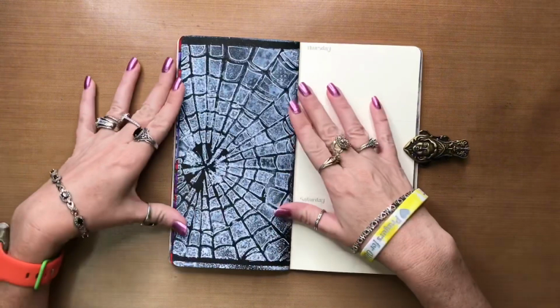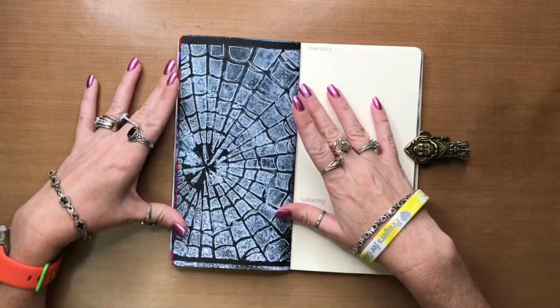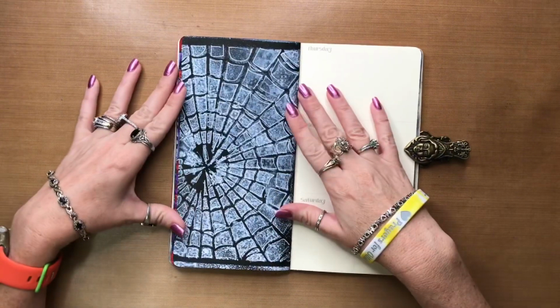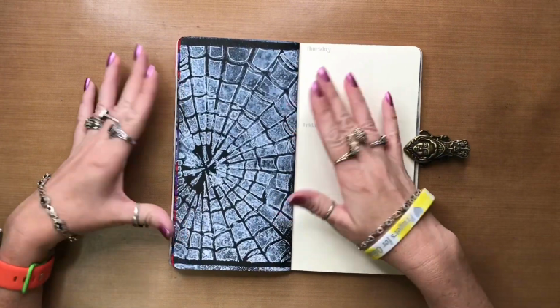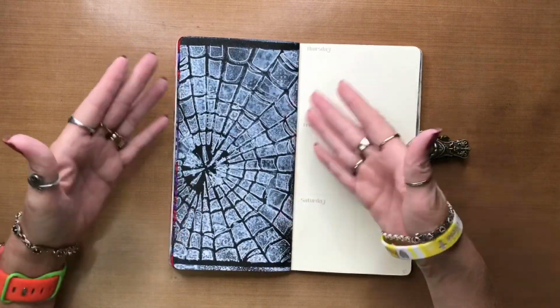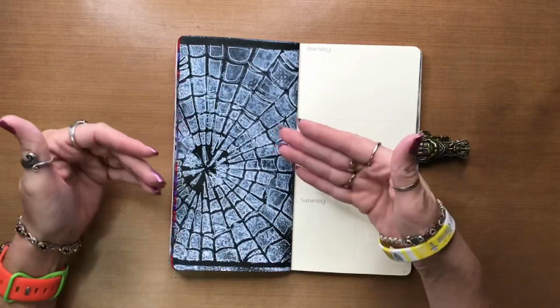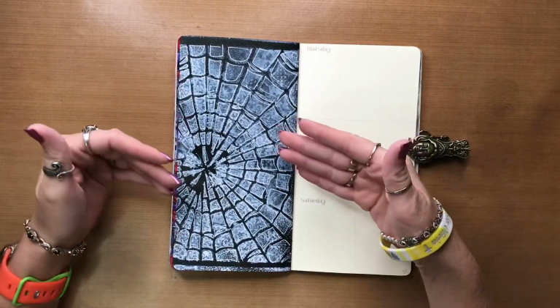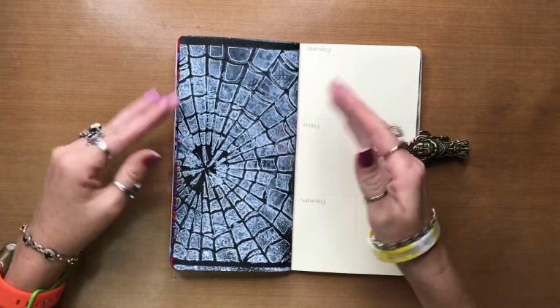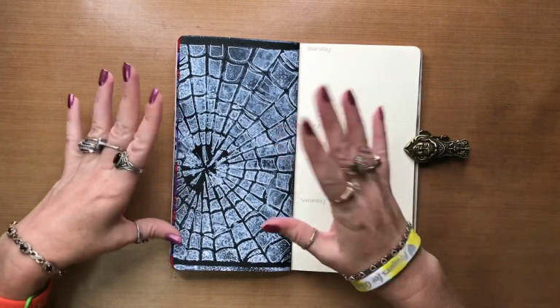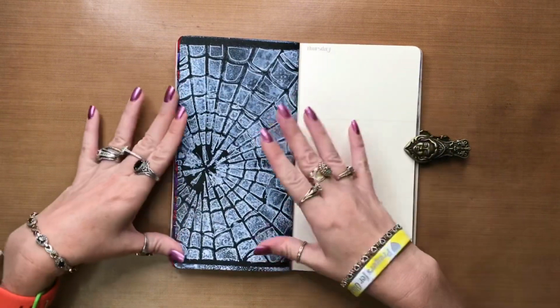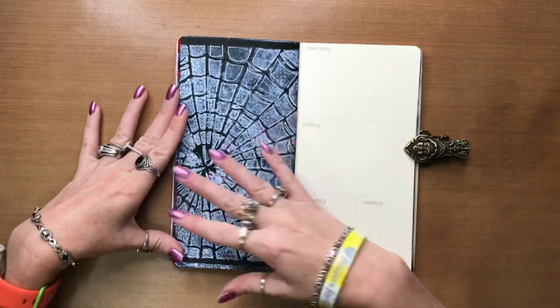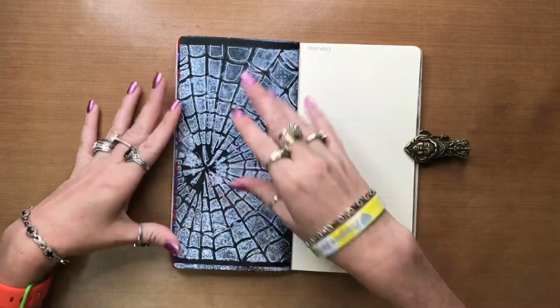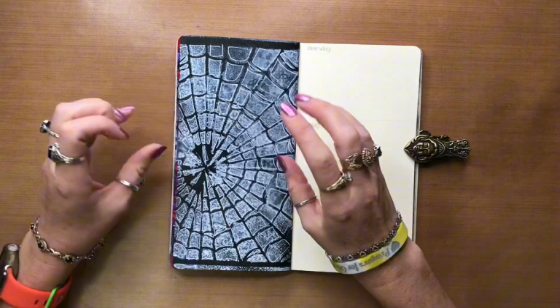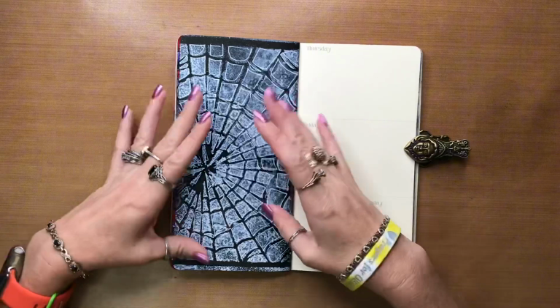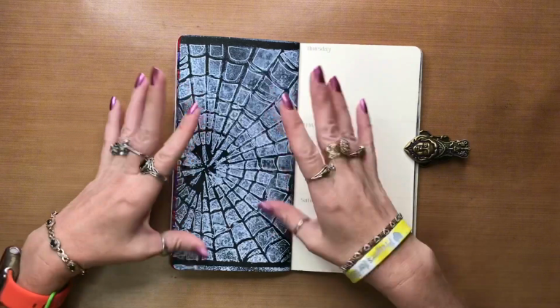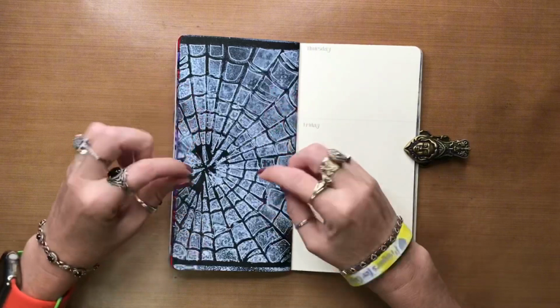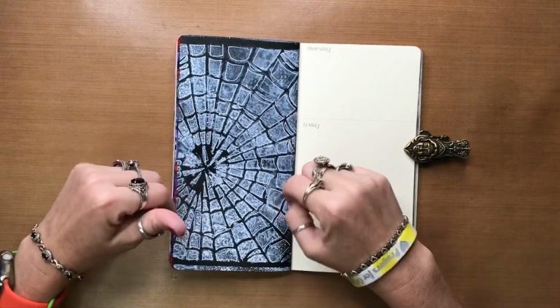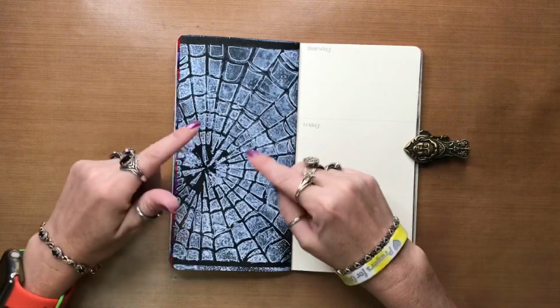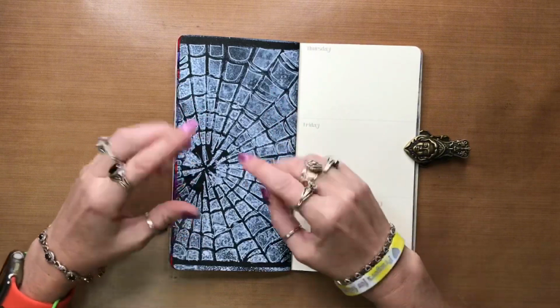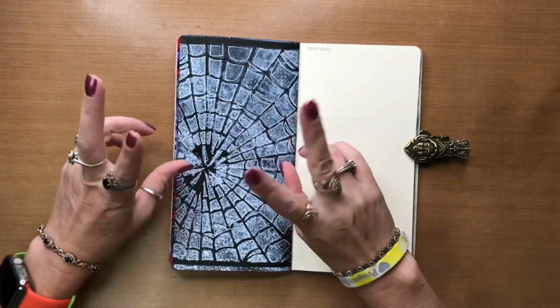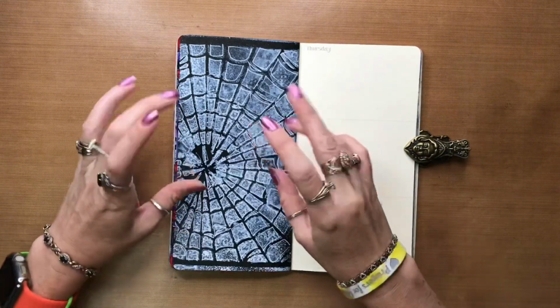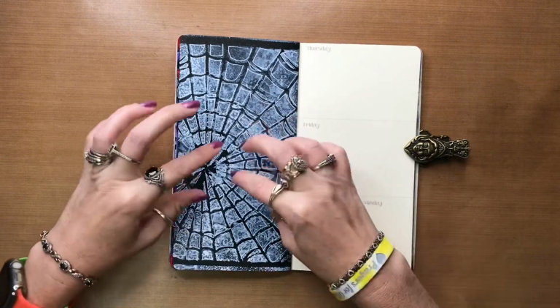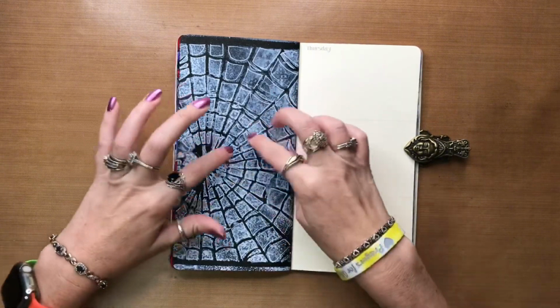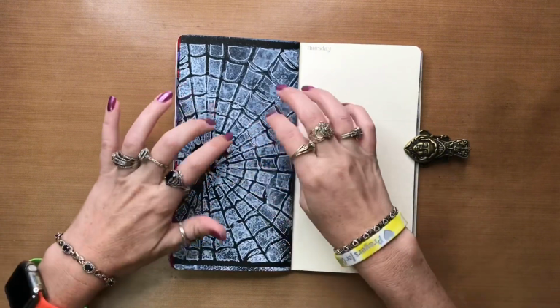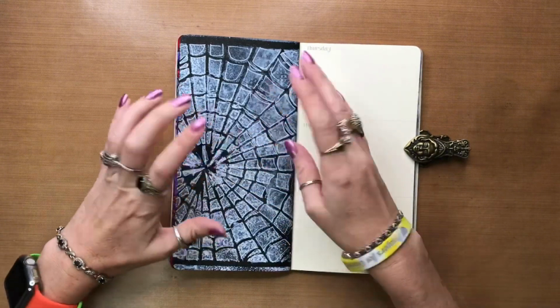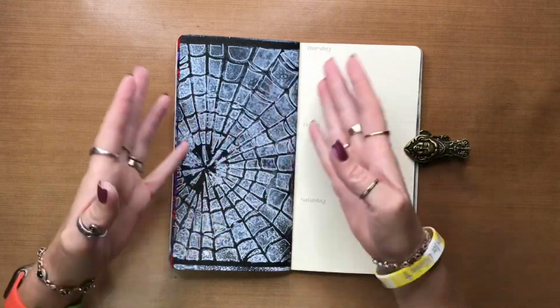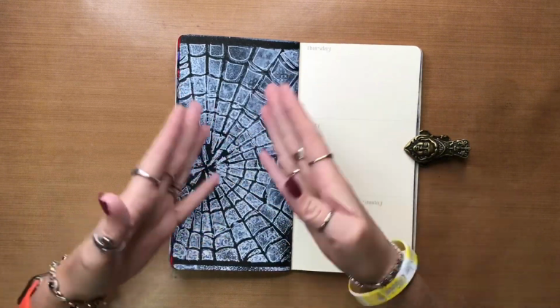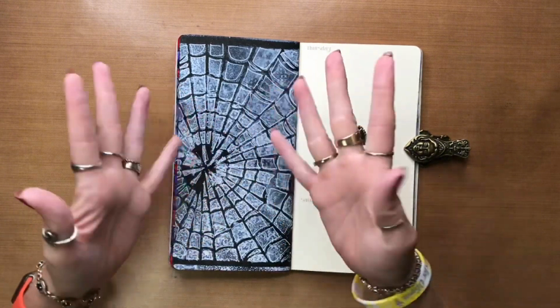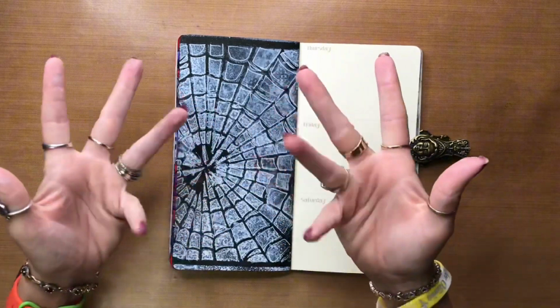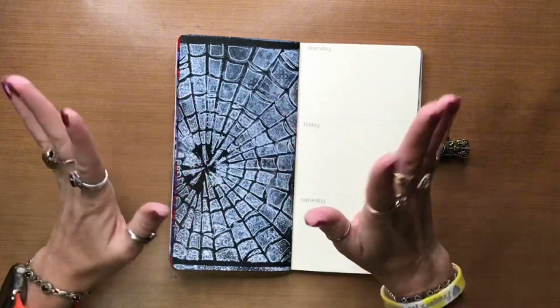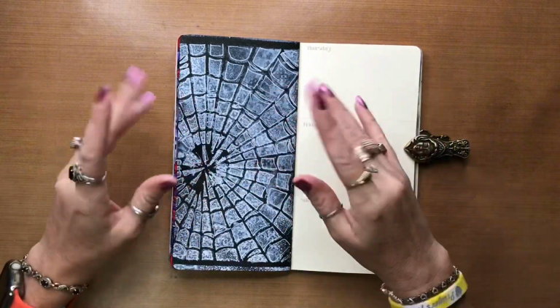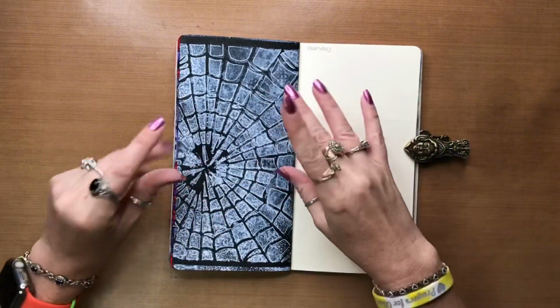It still looks like a hot mess, but I just messily went in and outlined little spiderweb centers, I guess. I don't know.